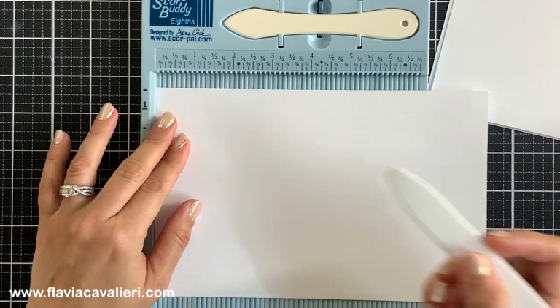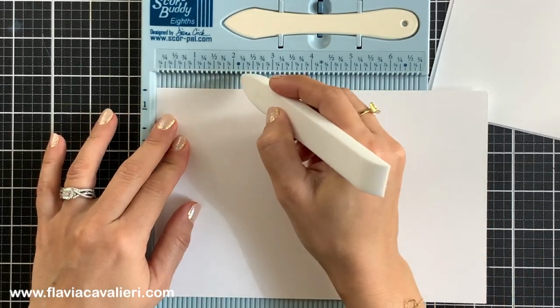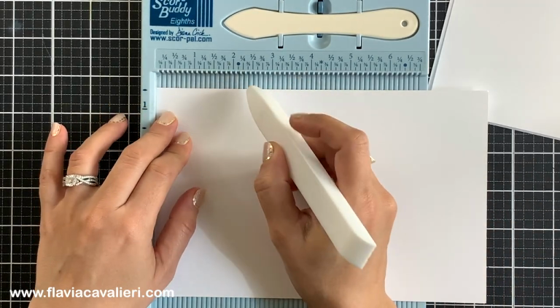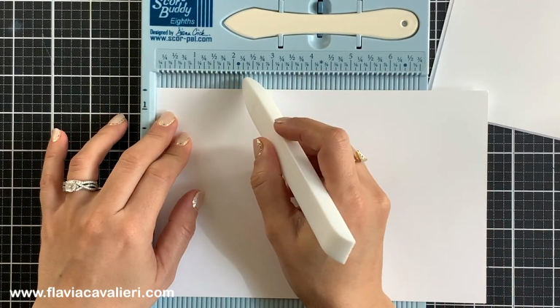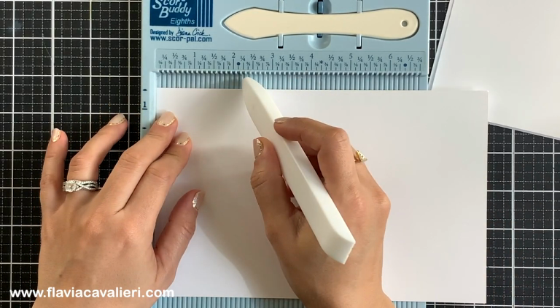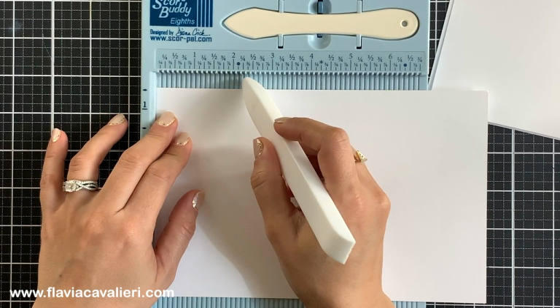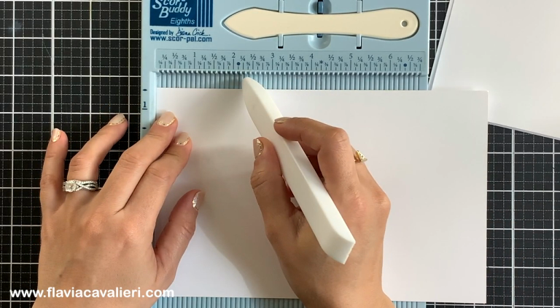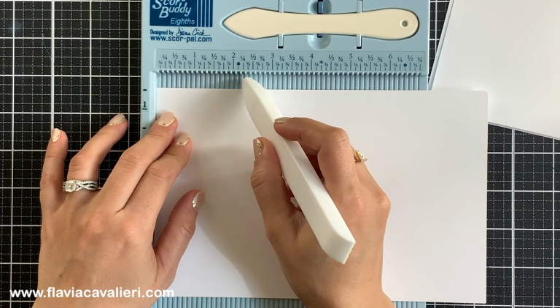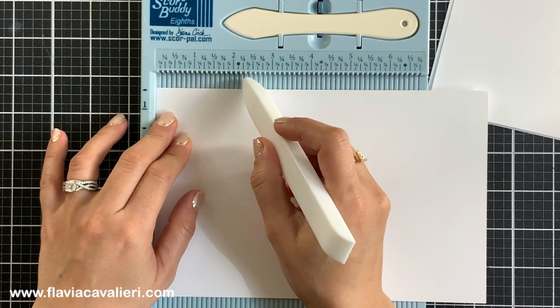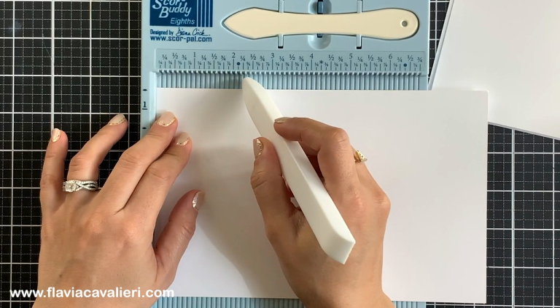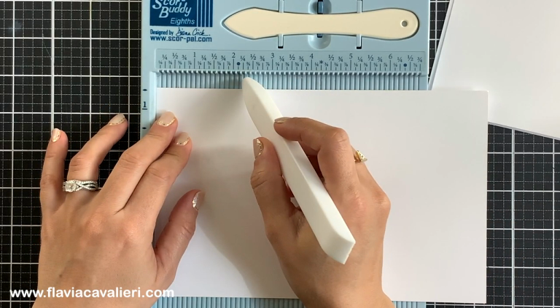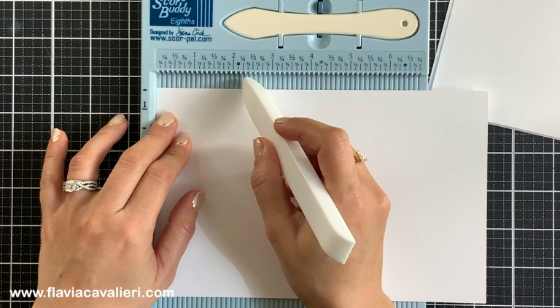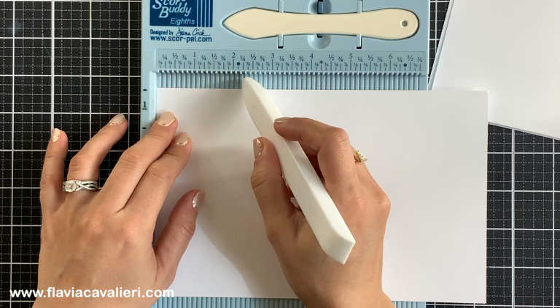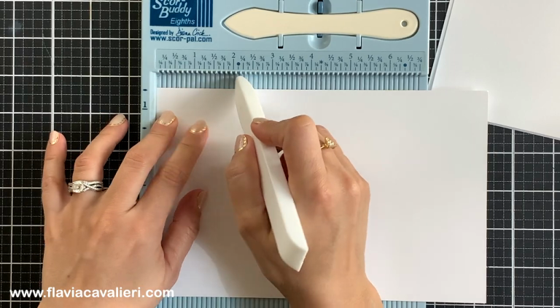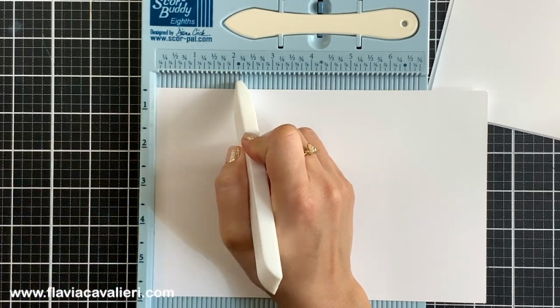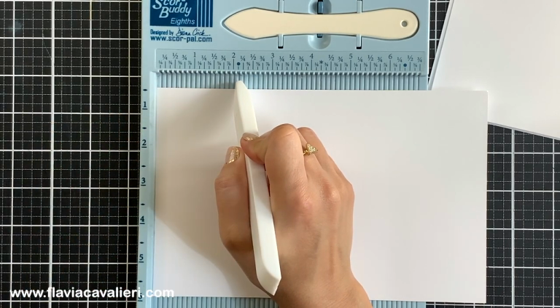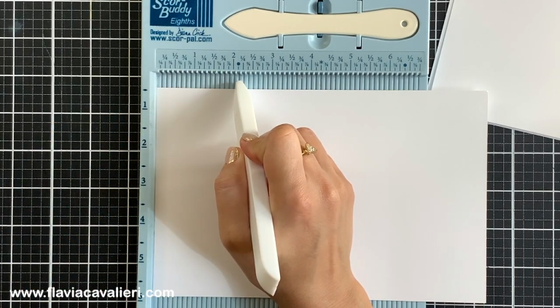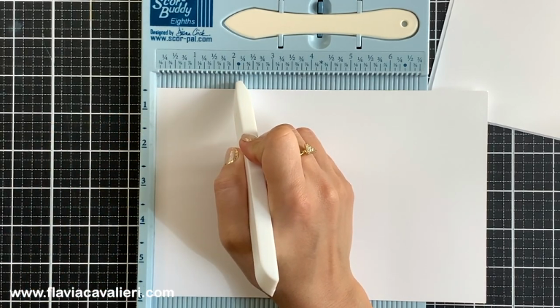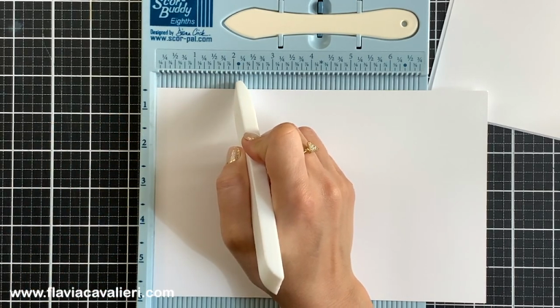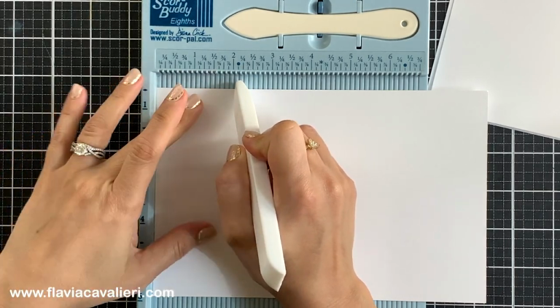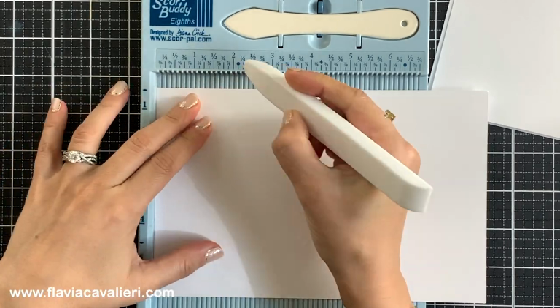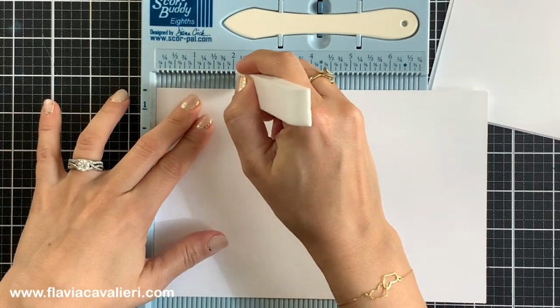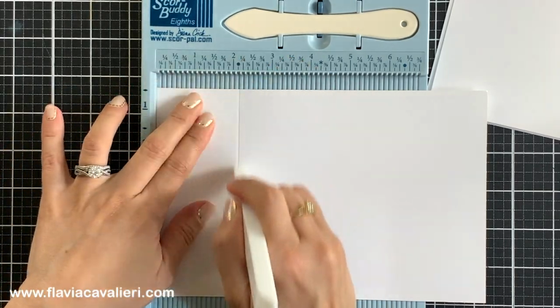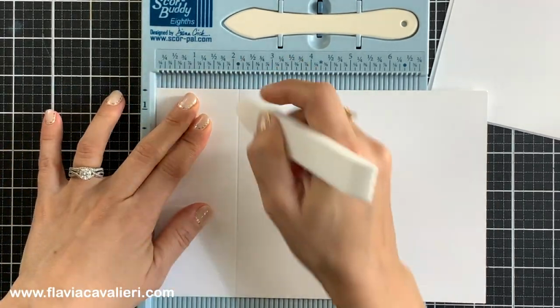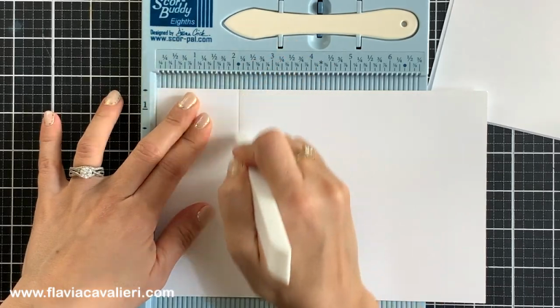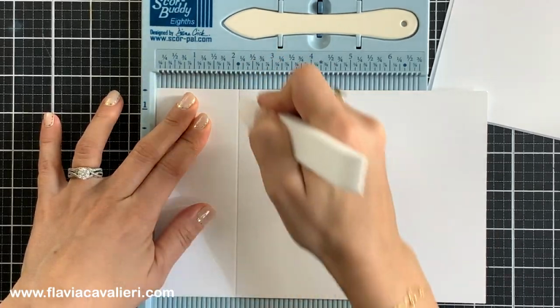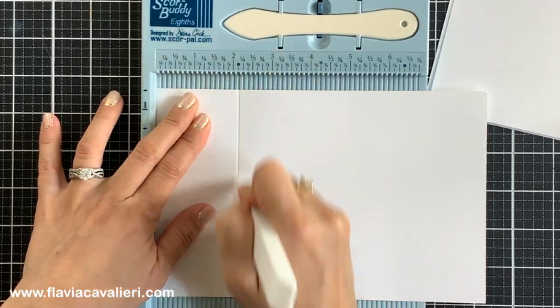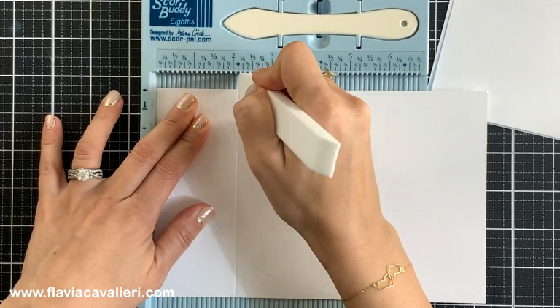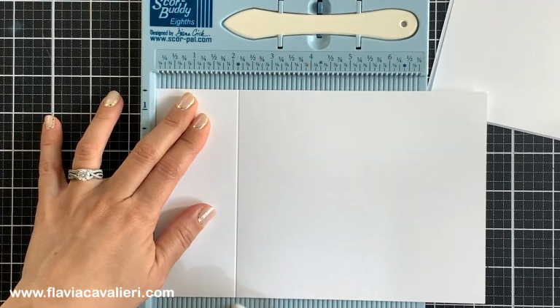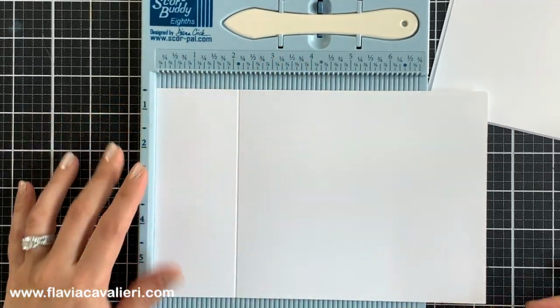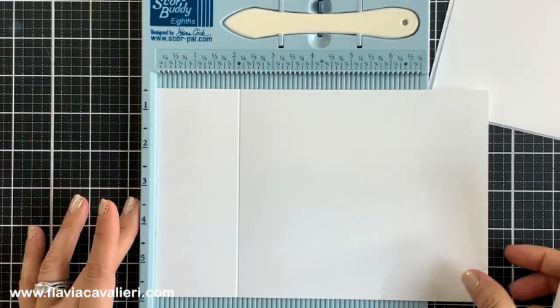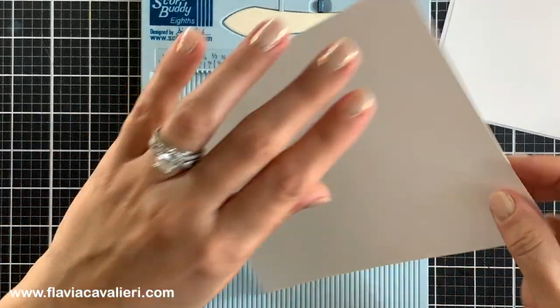Using a piece of cardstock that measures 5.5 by 8.5 inches, I will score it at 2 and 1/8 inches from each end. Then I will flip it and score on the other side of this cardstock as well.